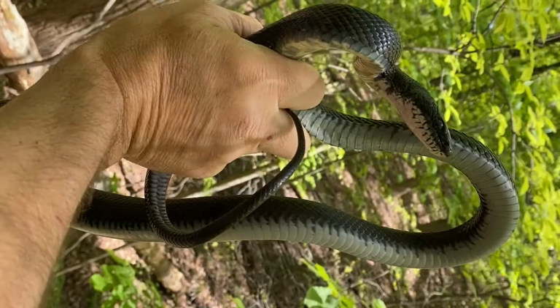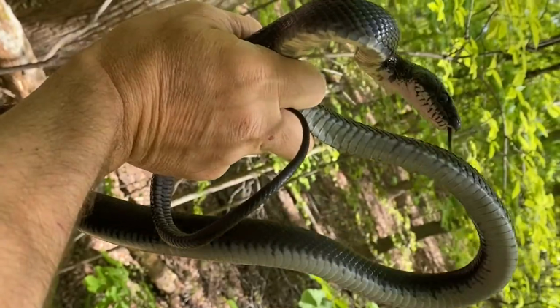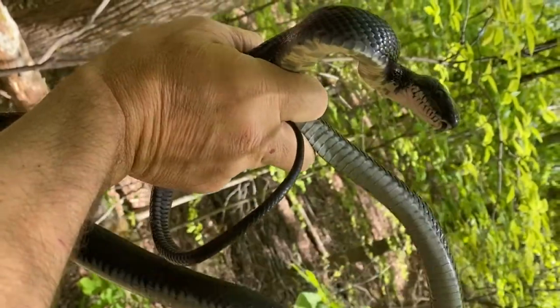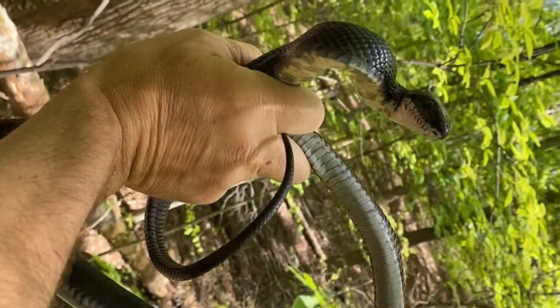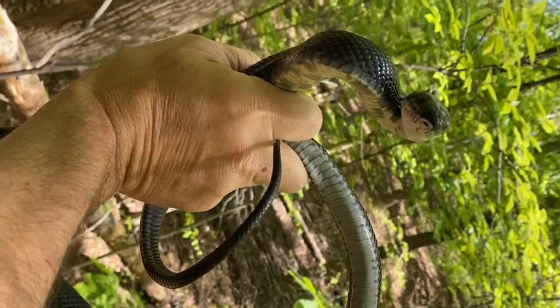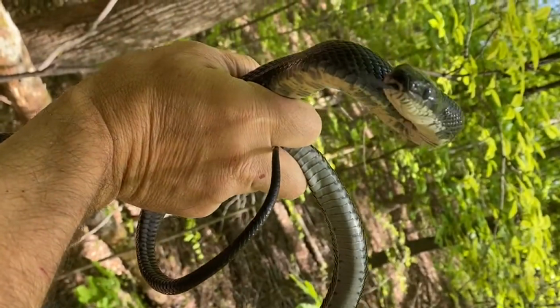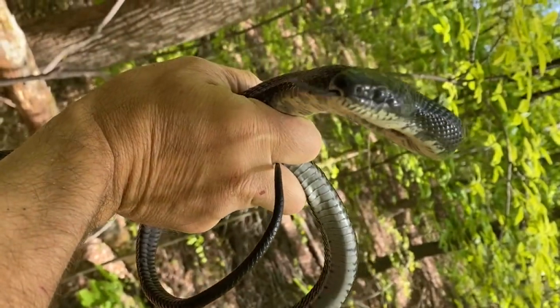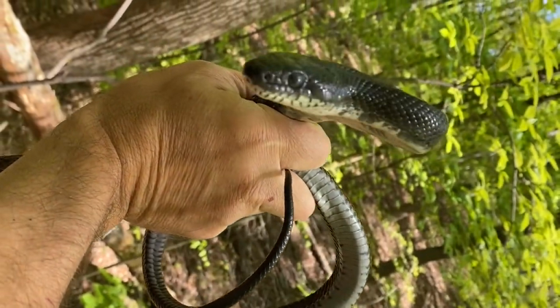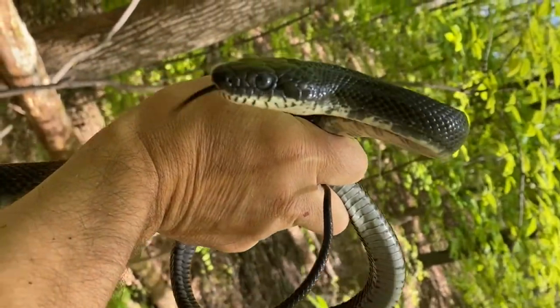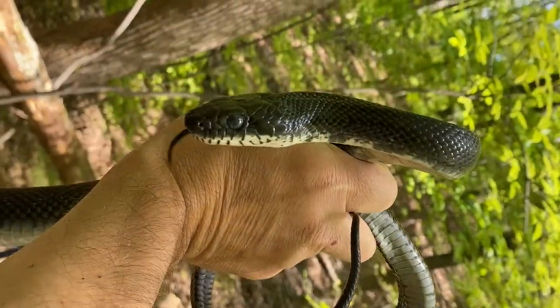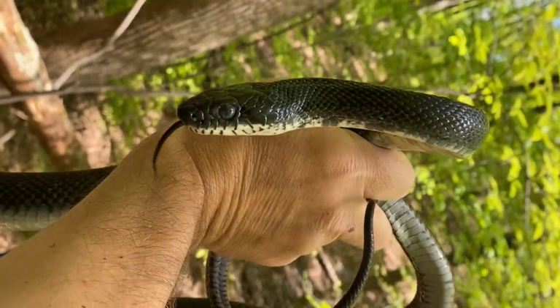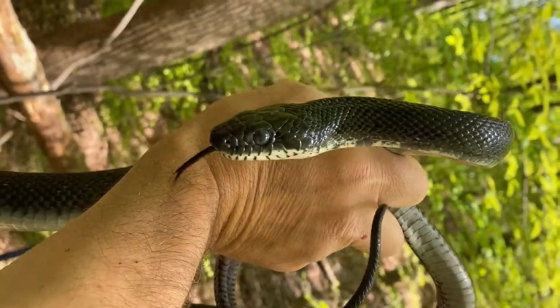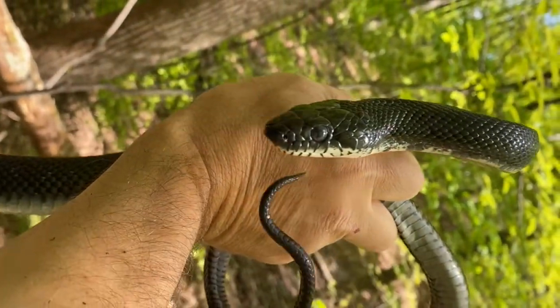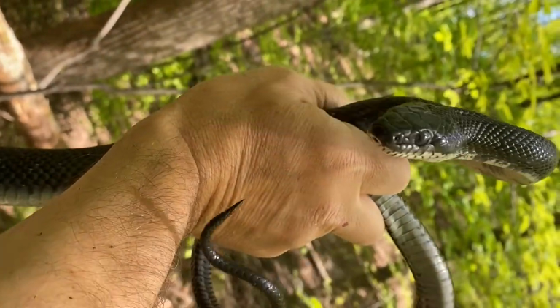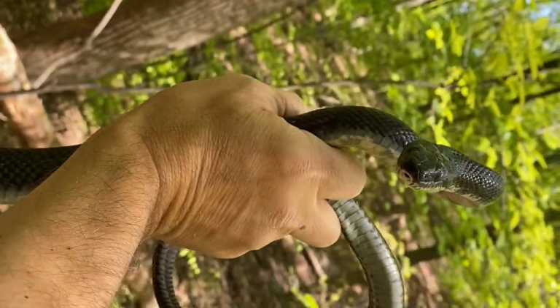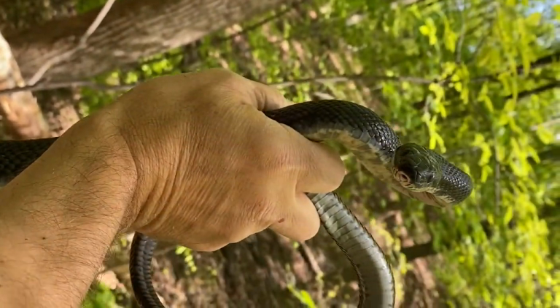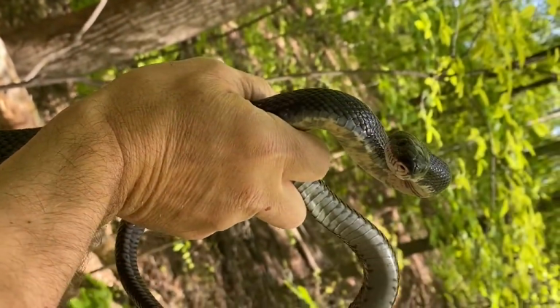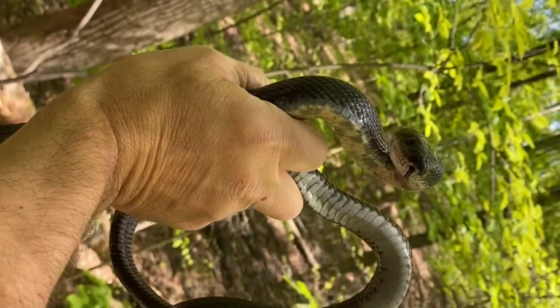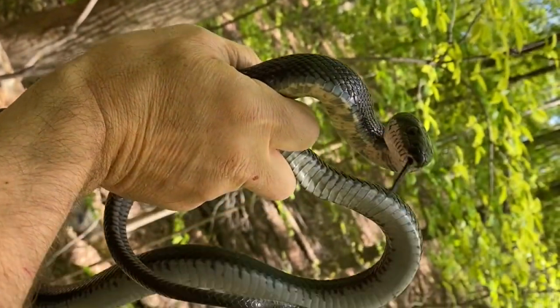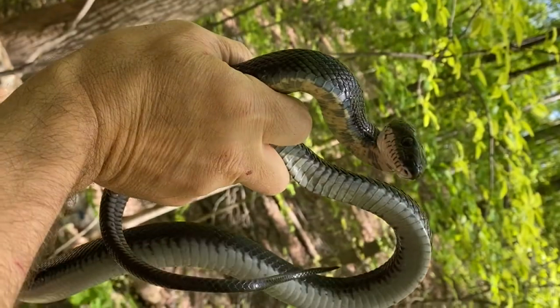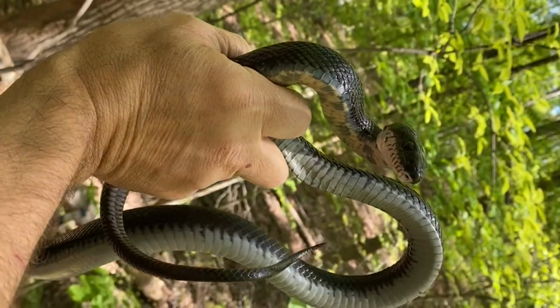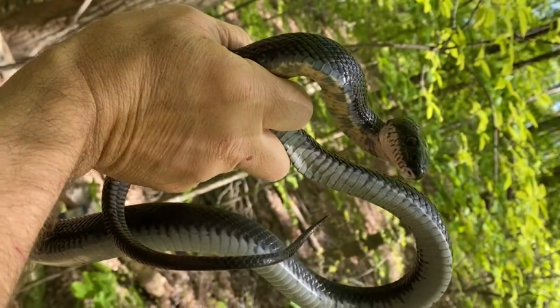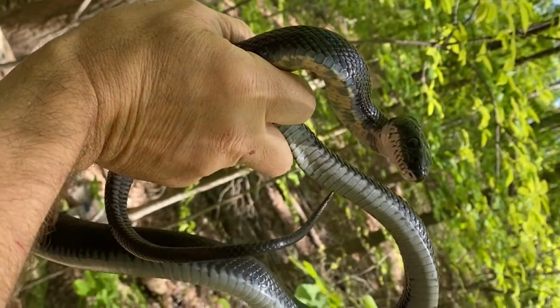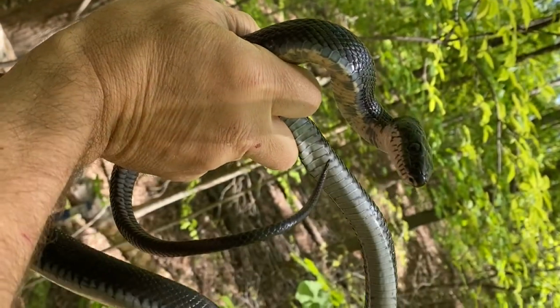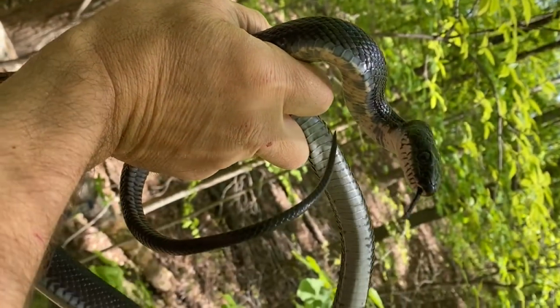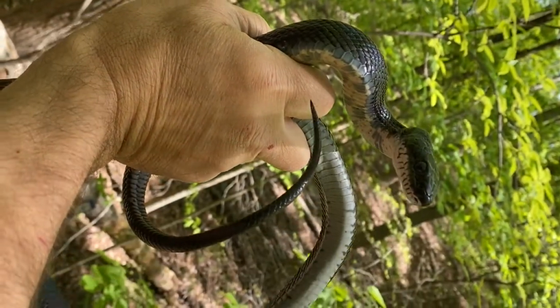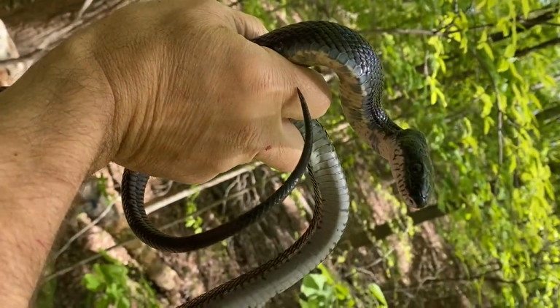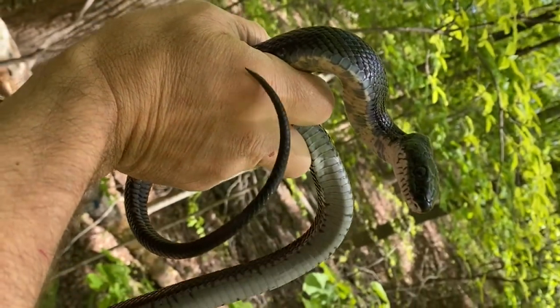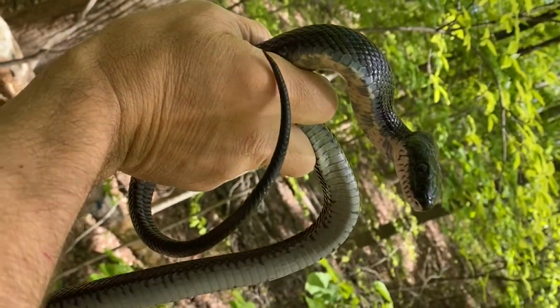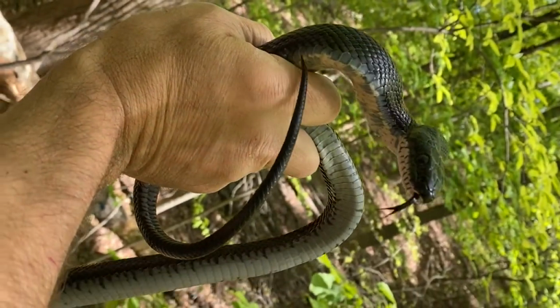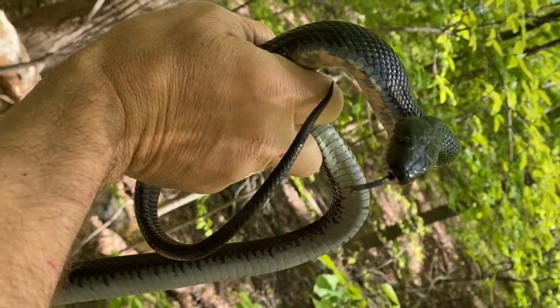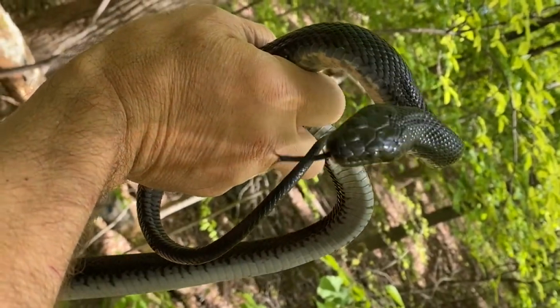Here's an eastern rat snake. These guys are our longest snake, with the longest in Virginia being six and a half feet long and the longest in the U.S. being eight and a half feet. This guy was about four feet long.